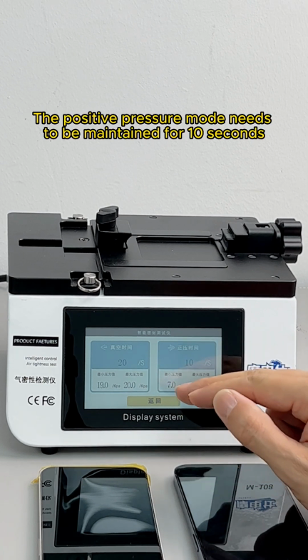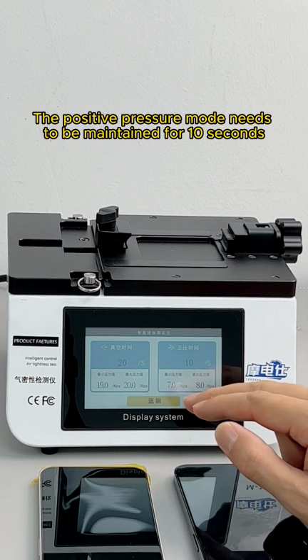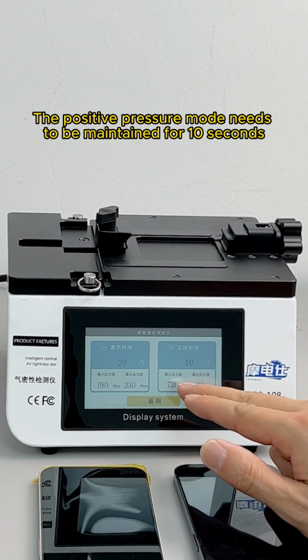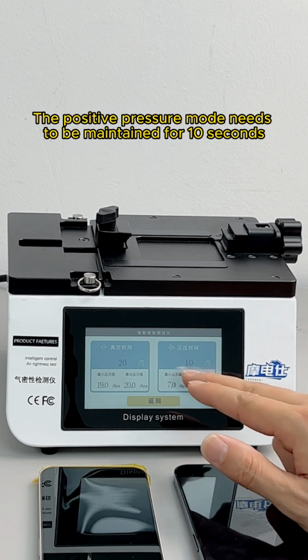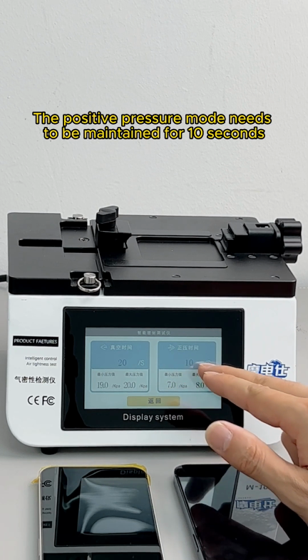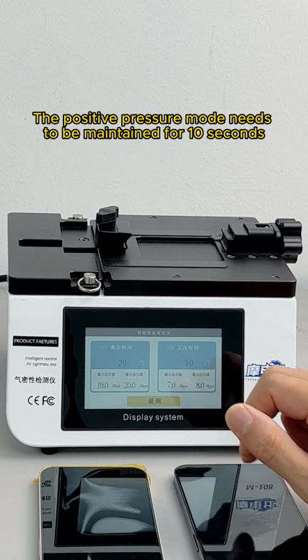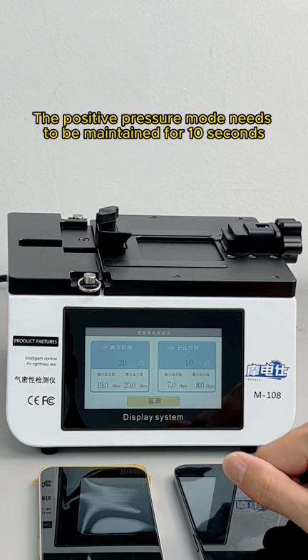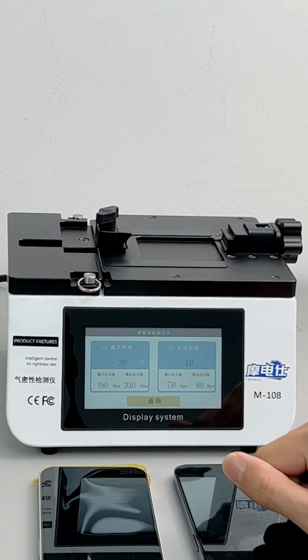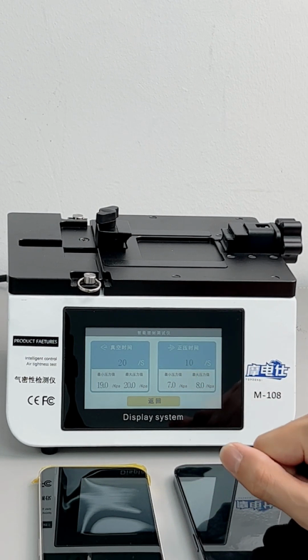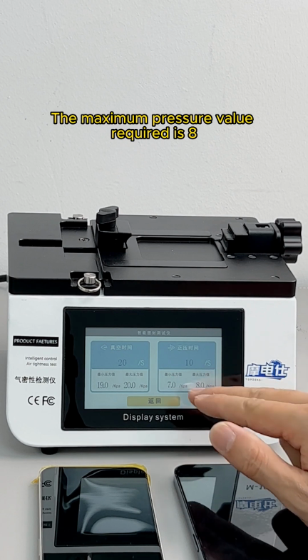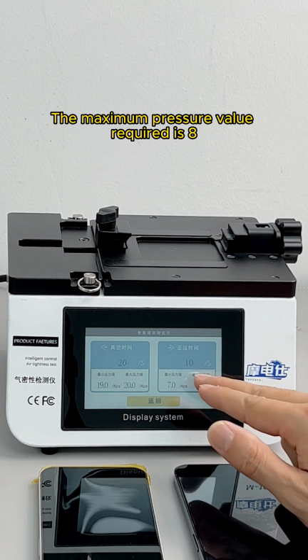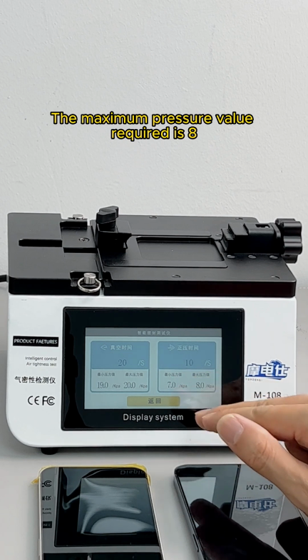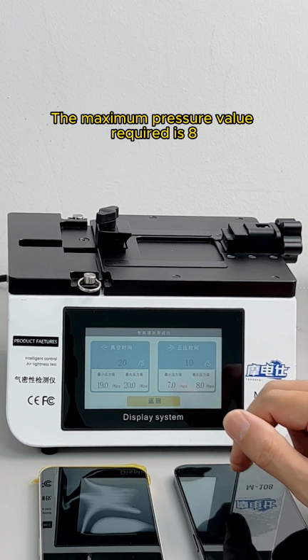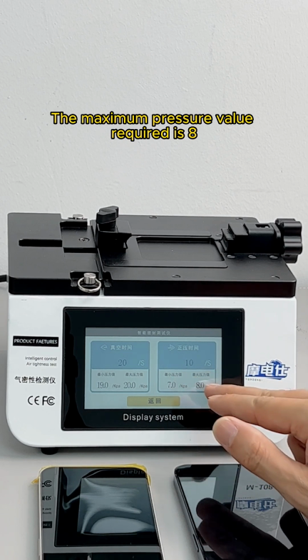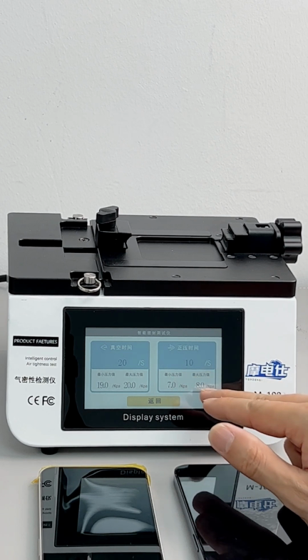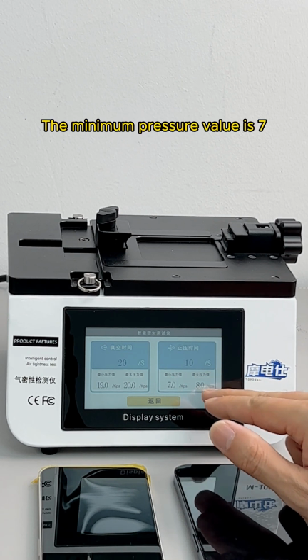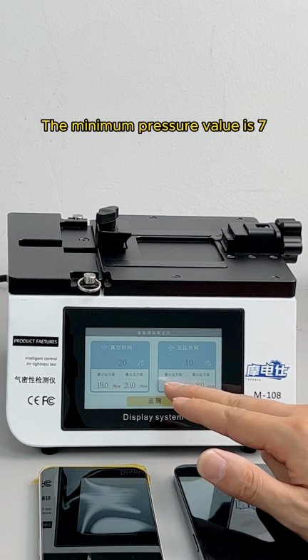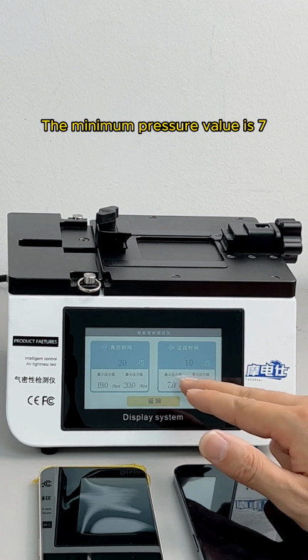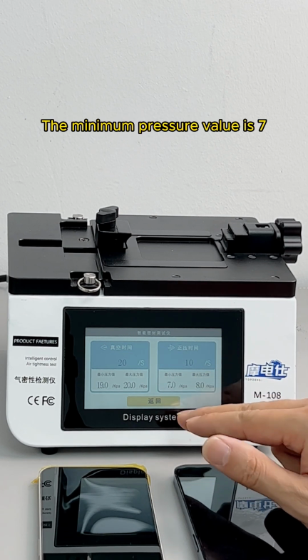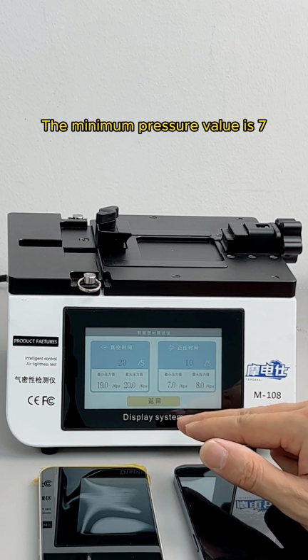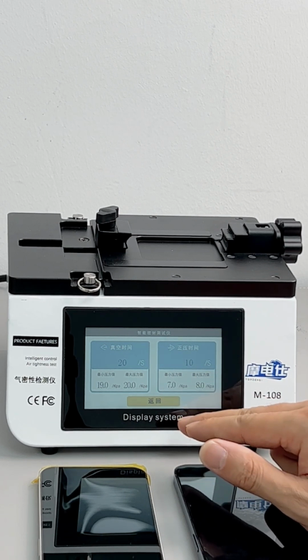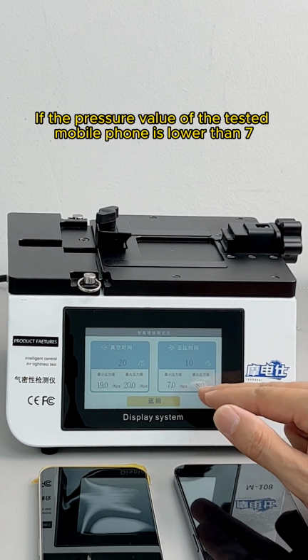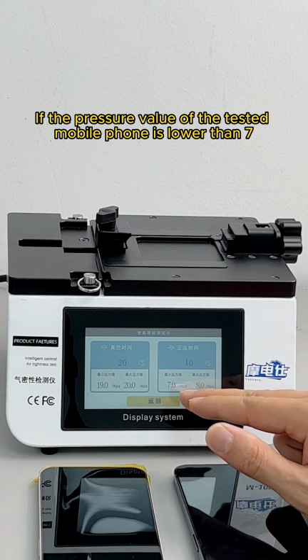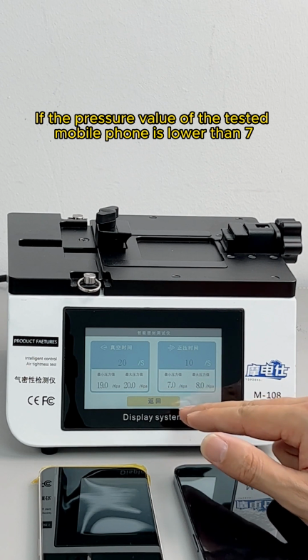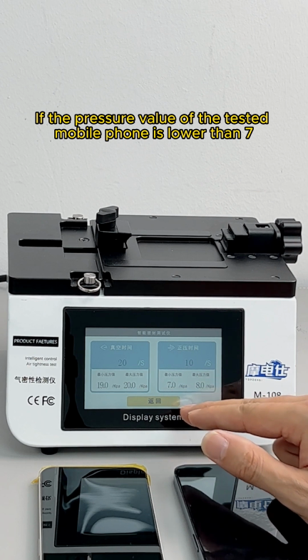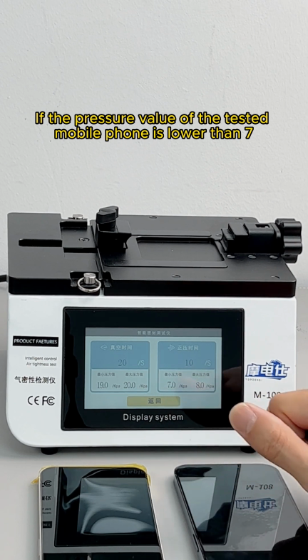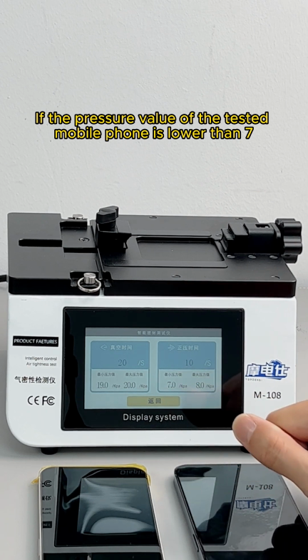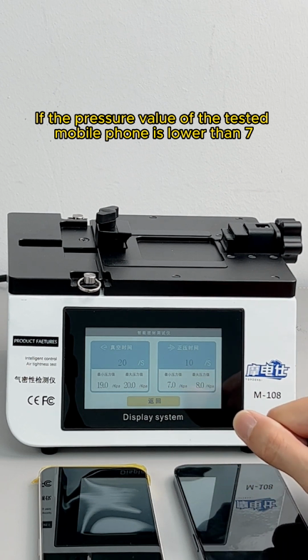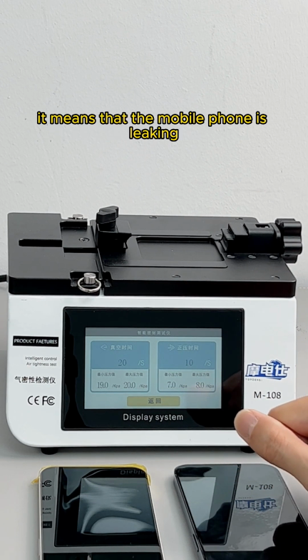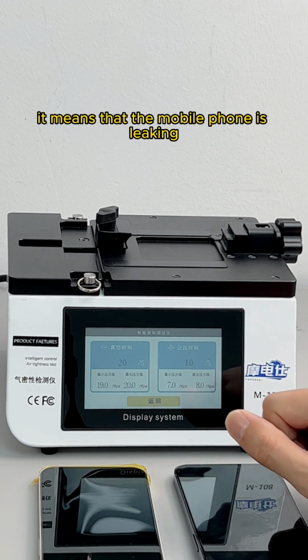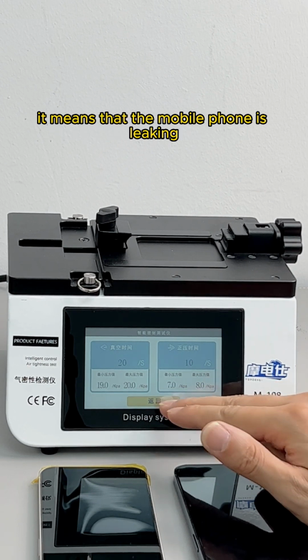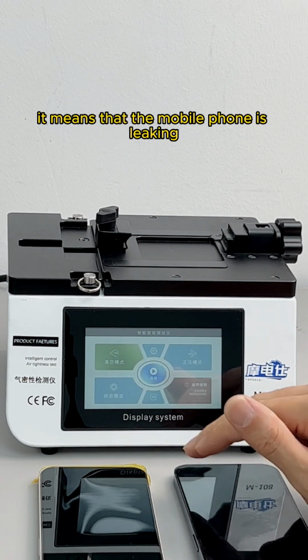Positive pressure mode needs to be maintained for 10 seconds. The maximum pressure value required is 8 and the minimum is 7. If the pressure value of the tested mobile phone drops below 7, it means the mobile phone is leaking.